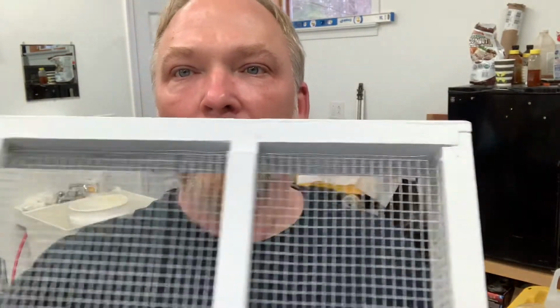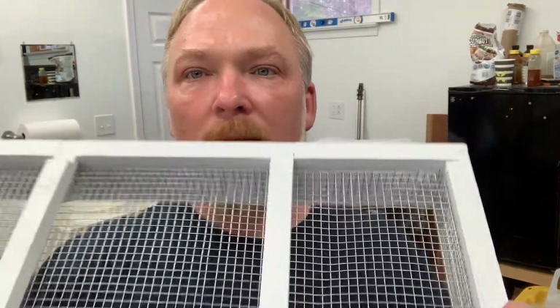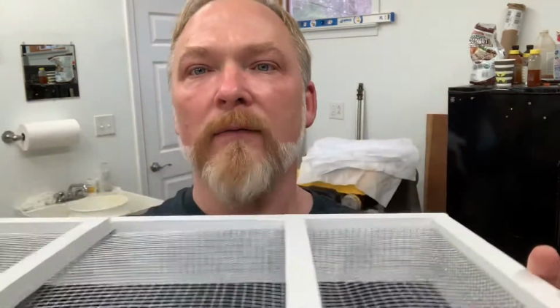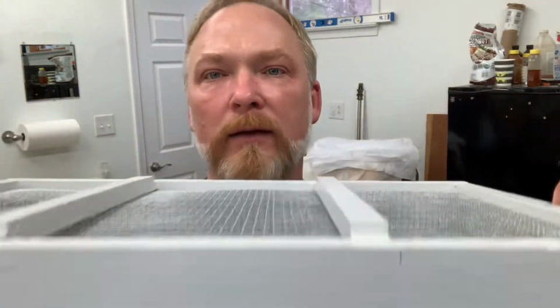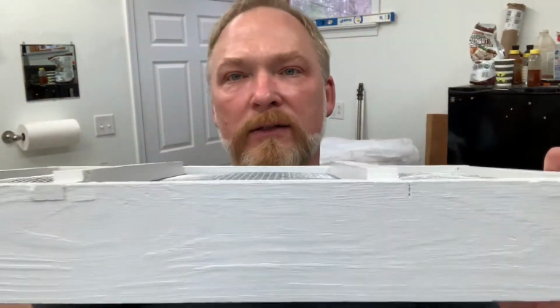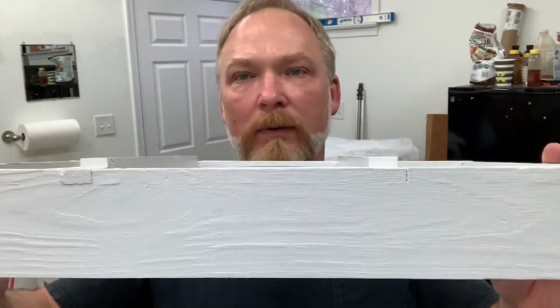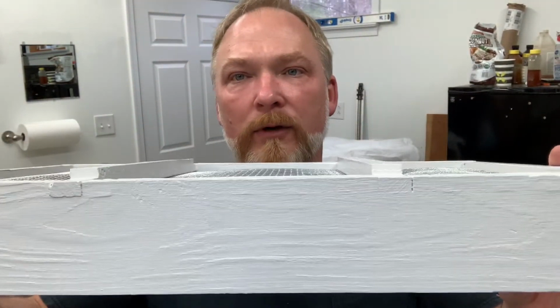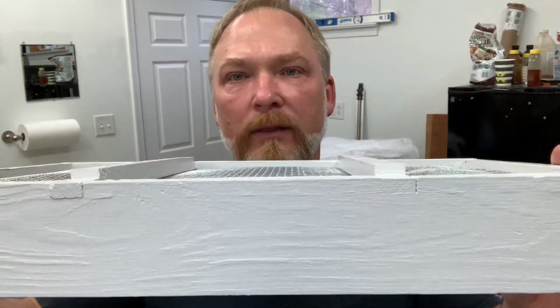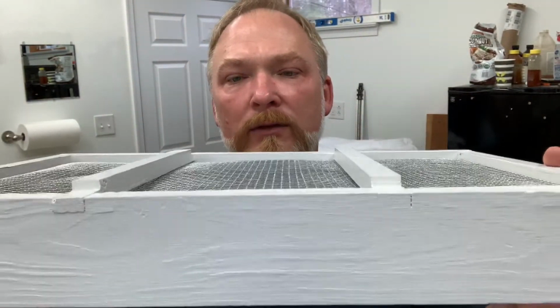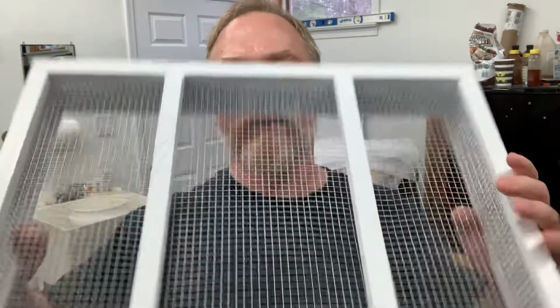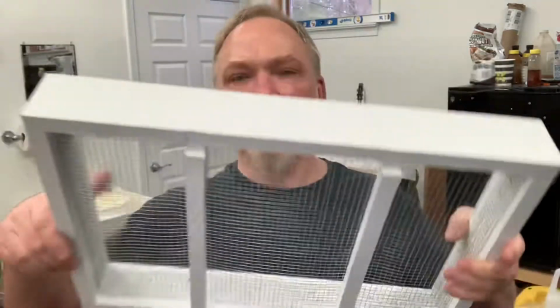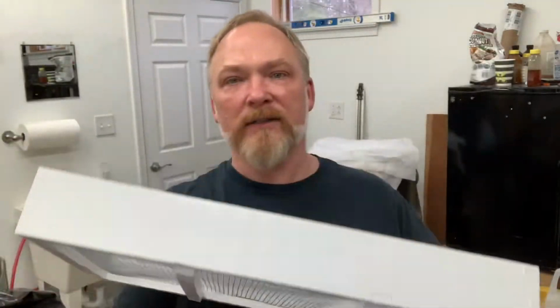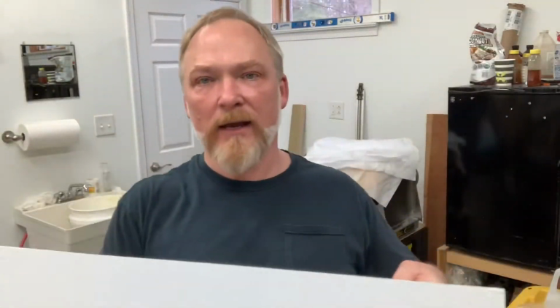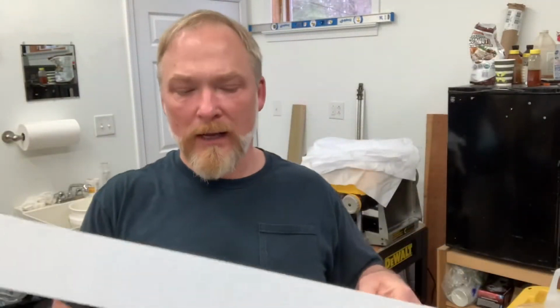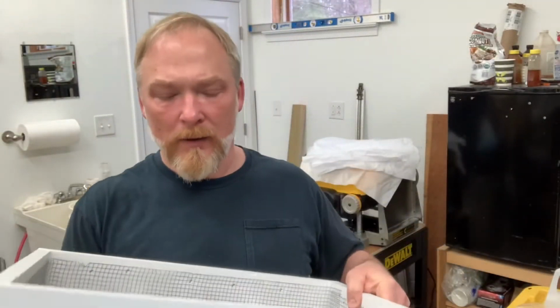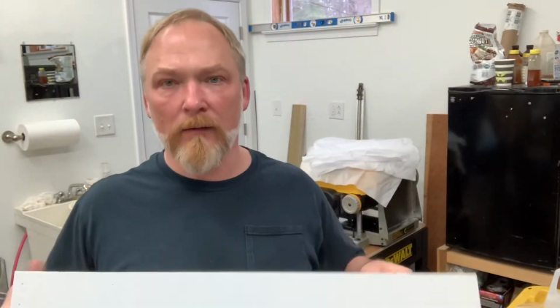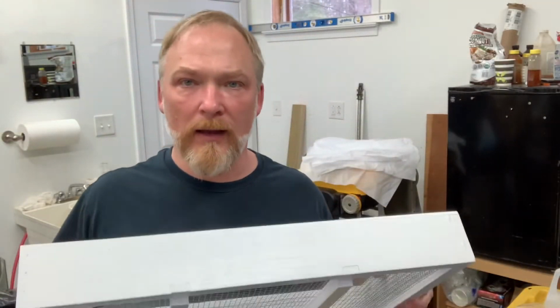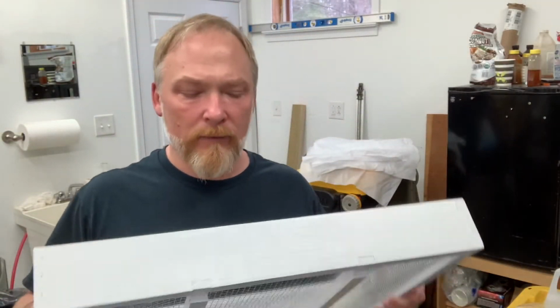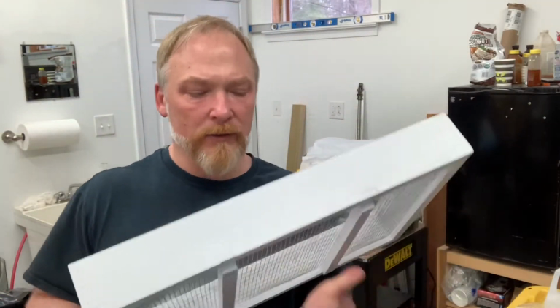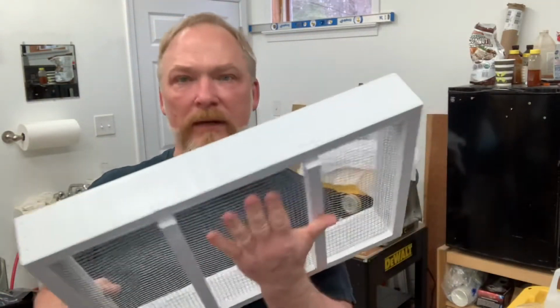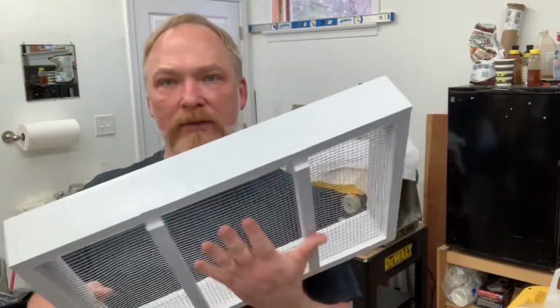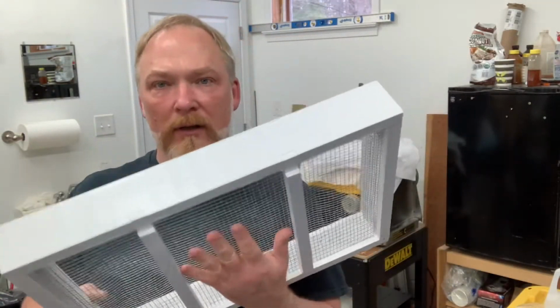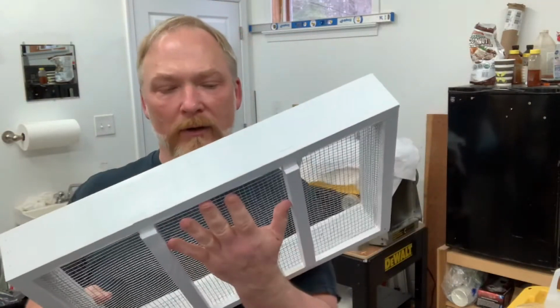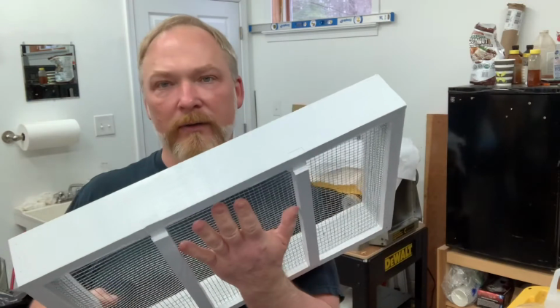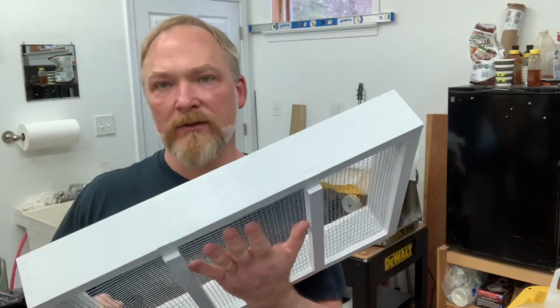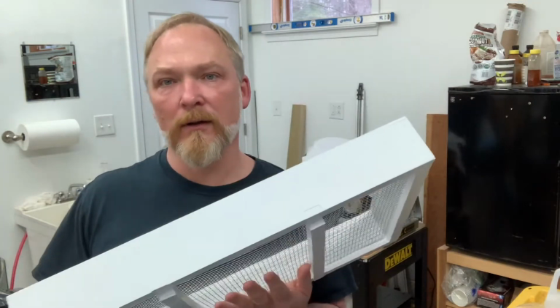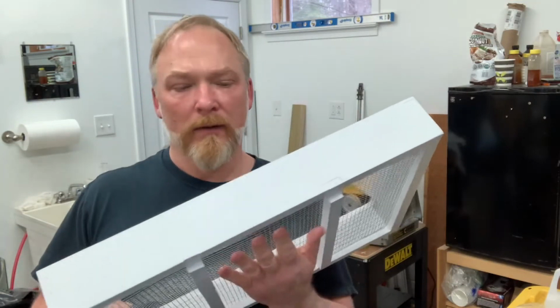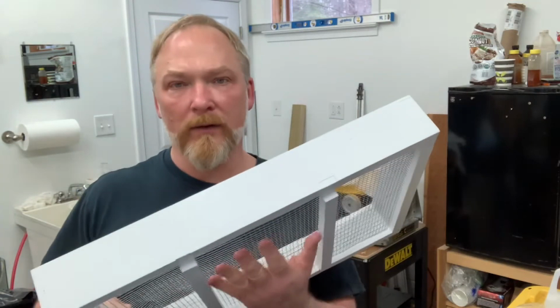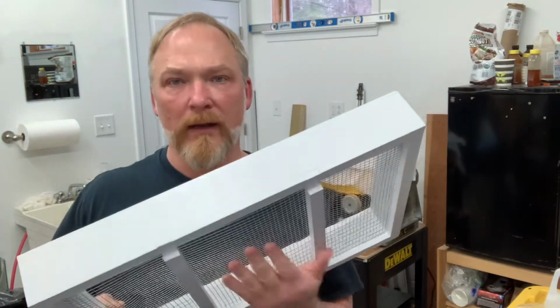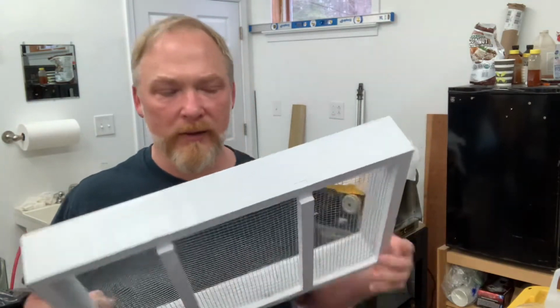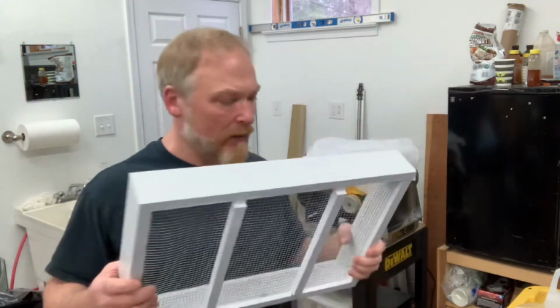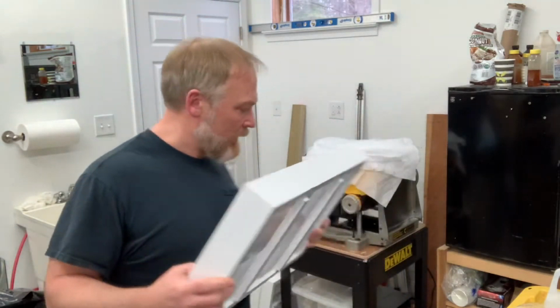I've added the support members underneath so that the metal doesn't sag on top of the hive. And so the bees have an option — if they're clustering right in the center, they can work there and that cluster can stay up there and get it.